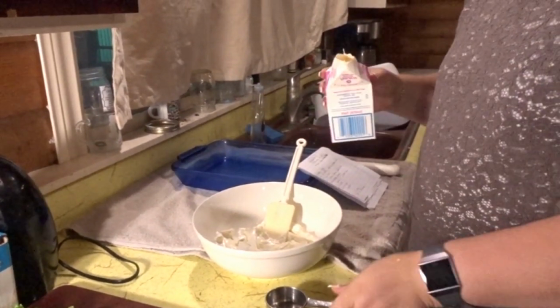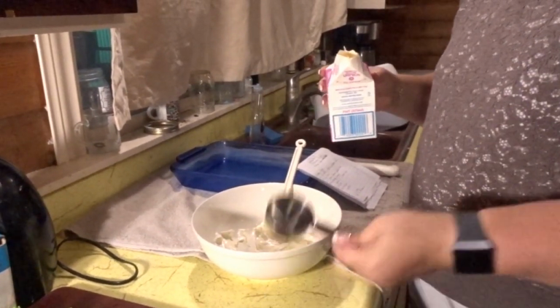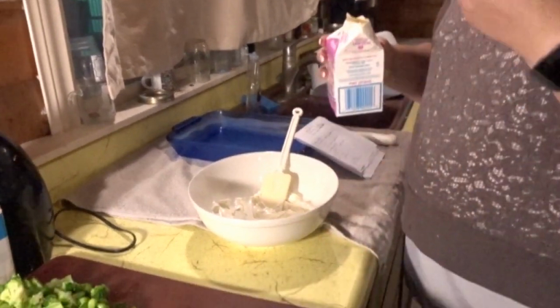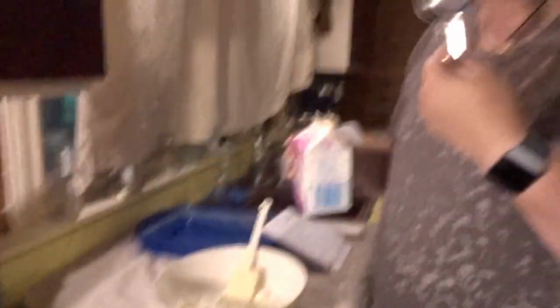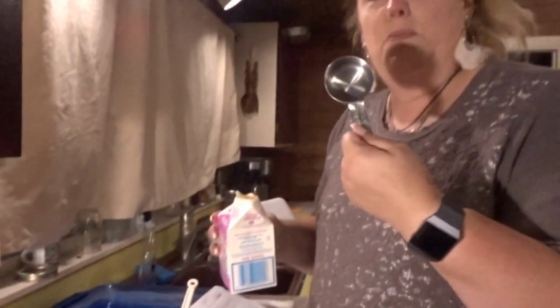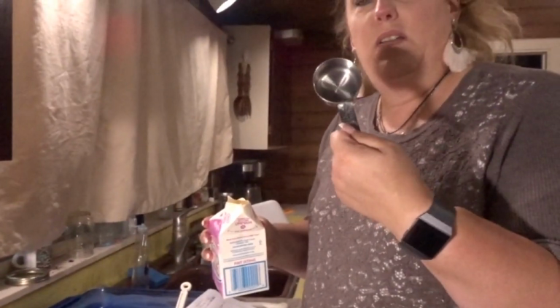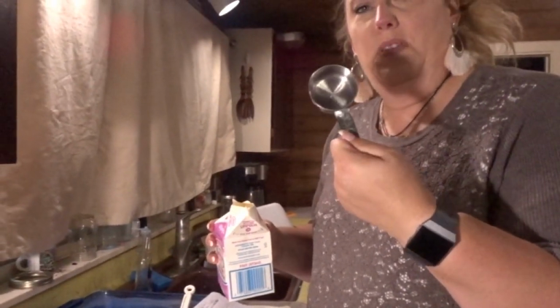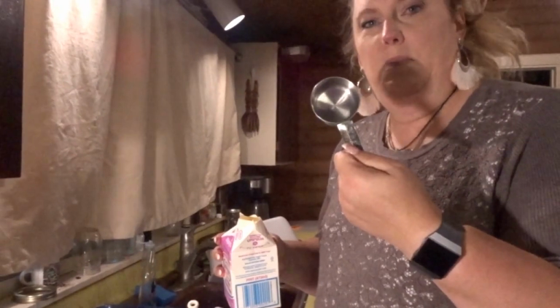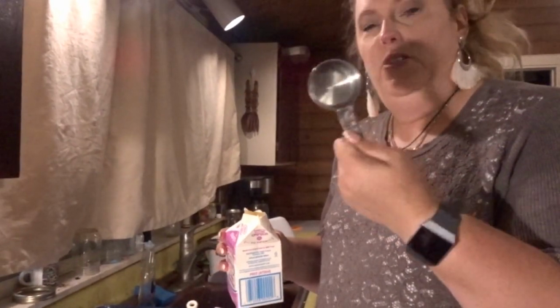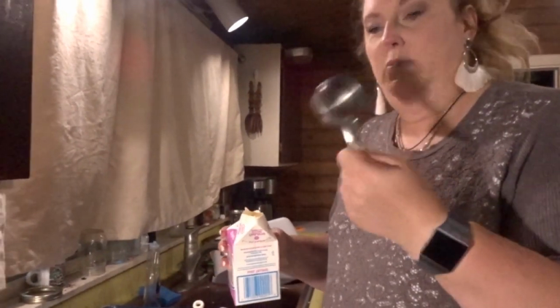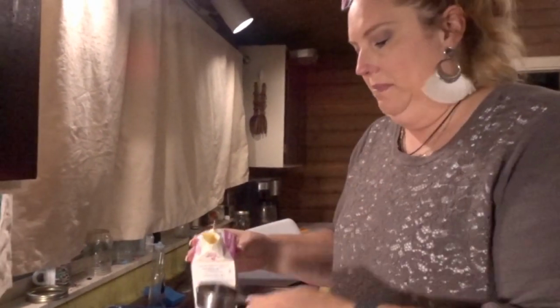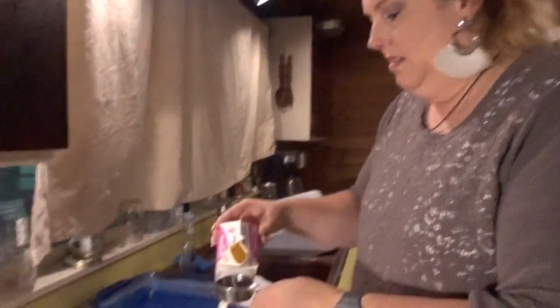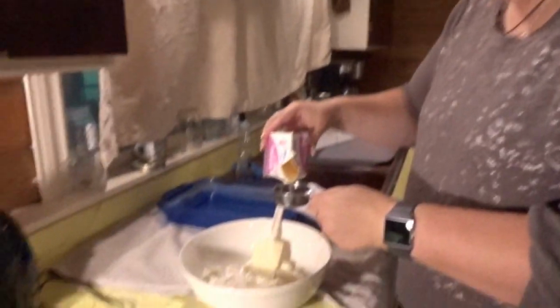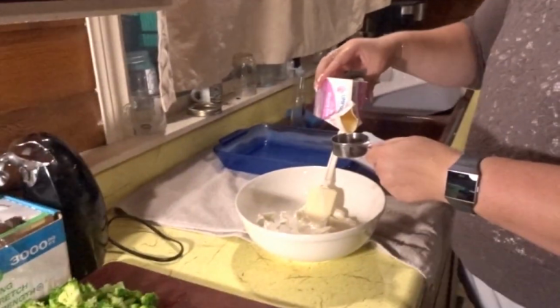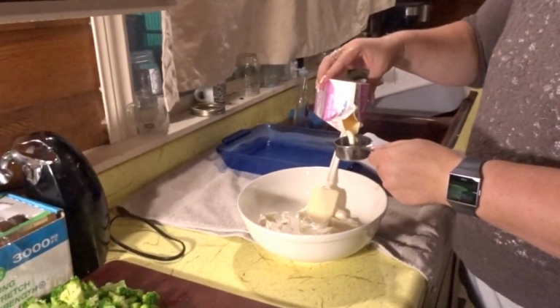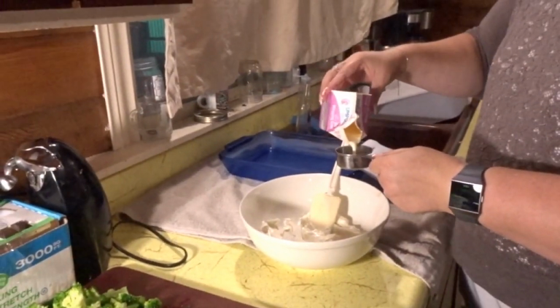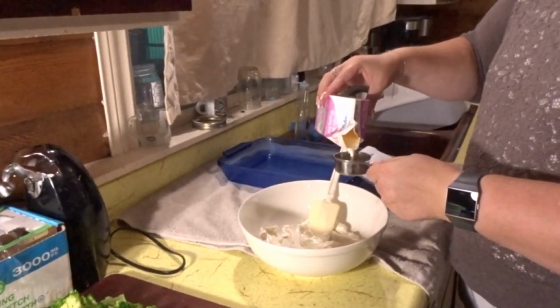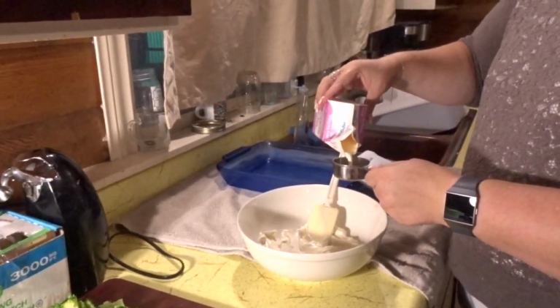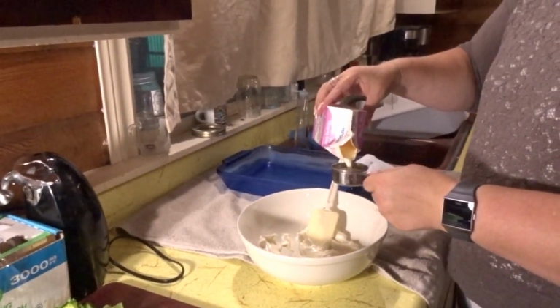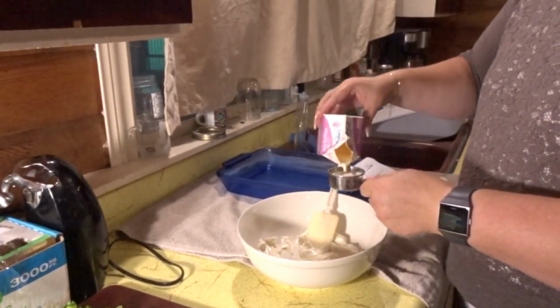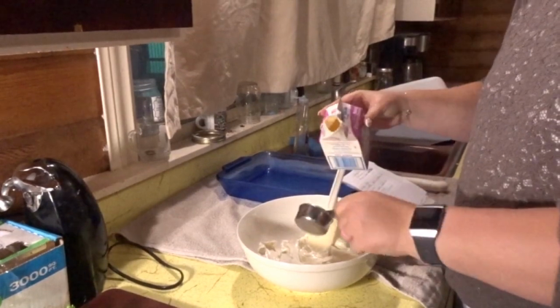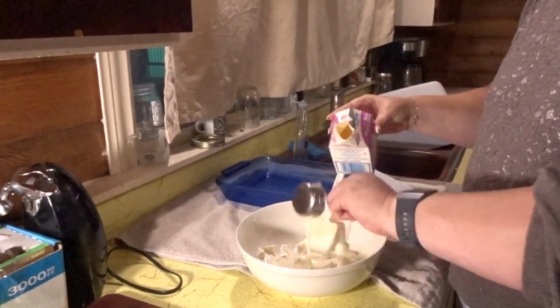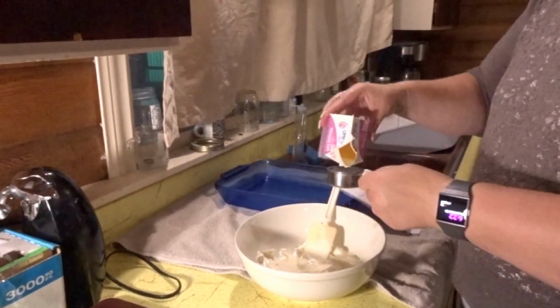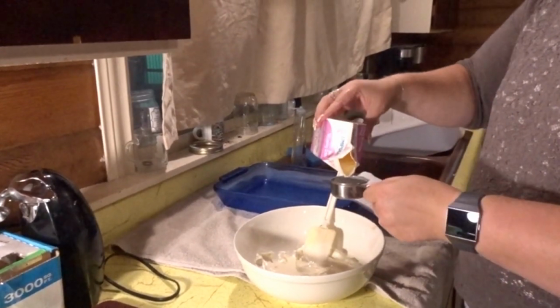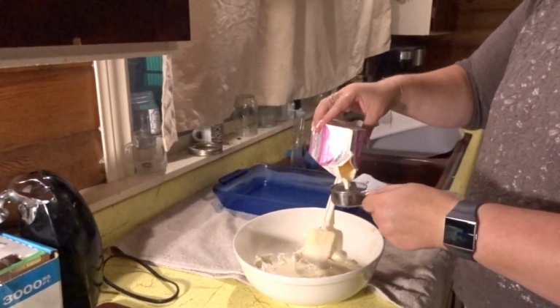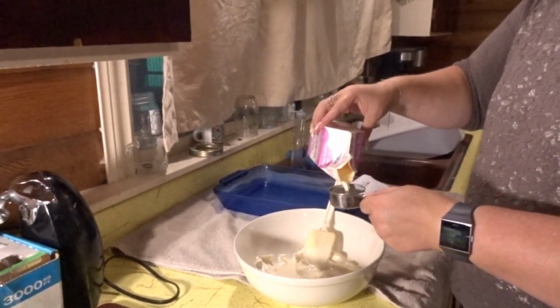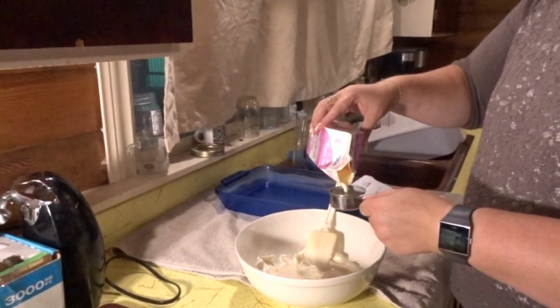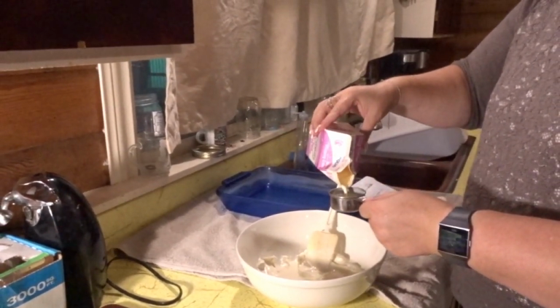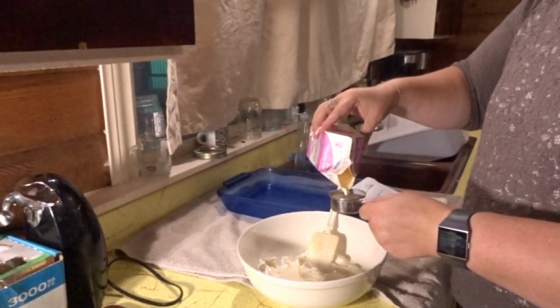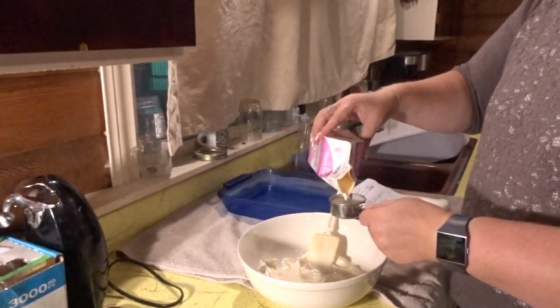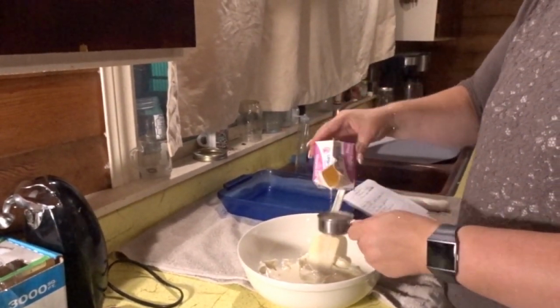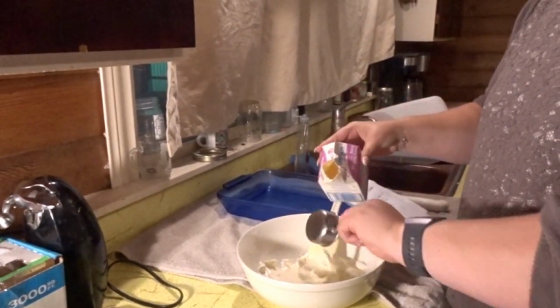If you have a one-fourth cup measure, do this three times to get three-fourths of a cup.